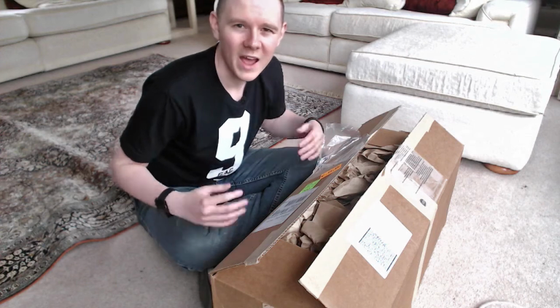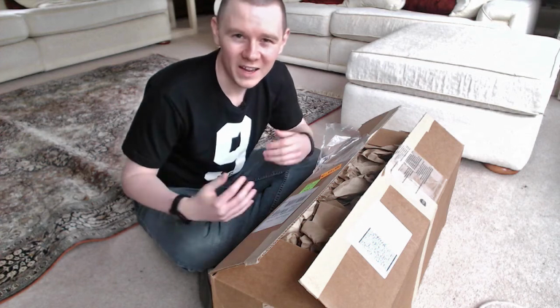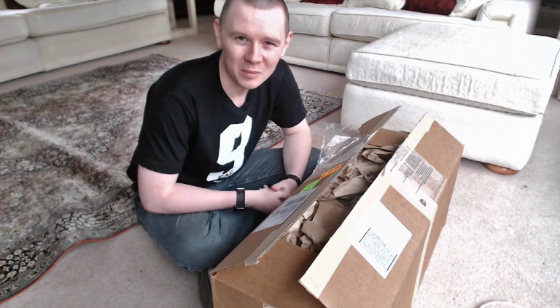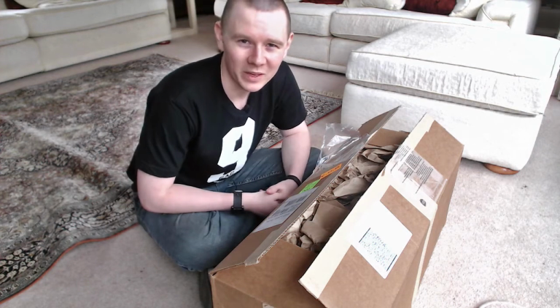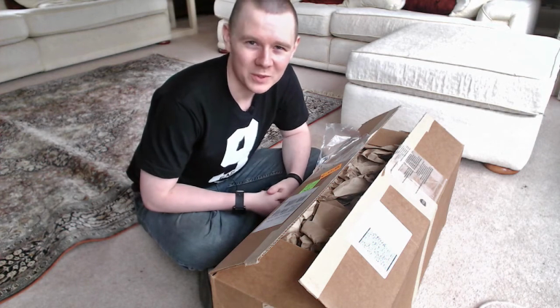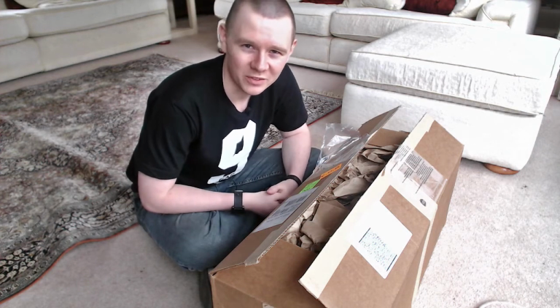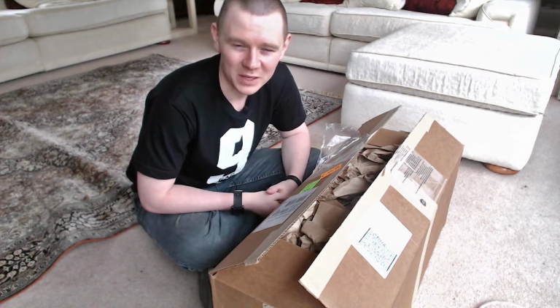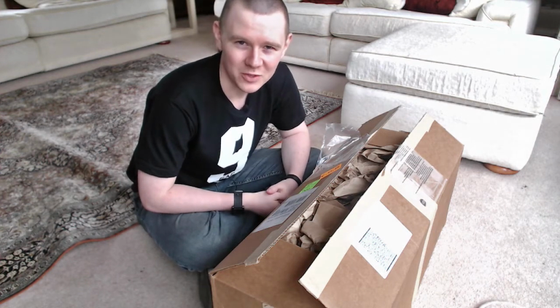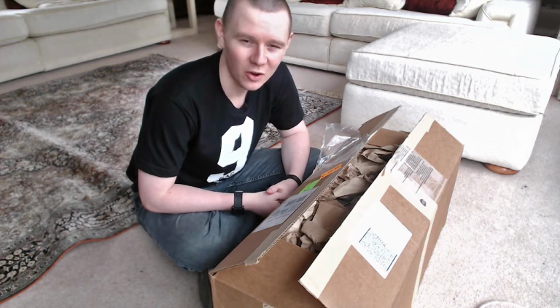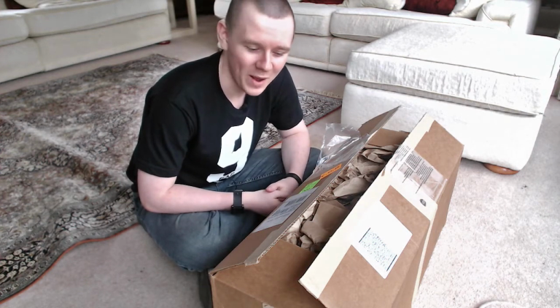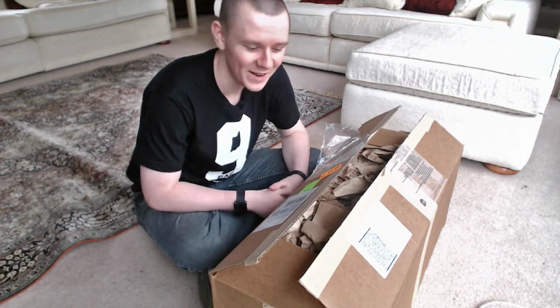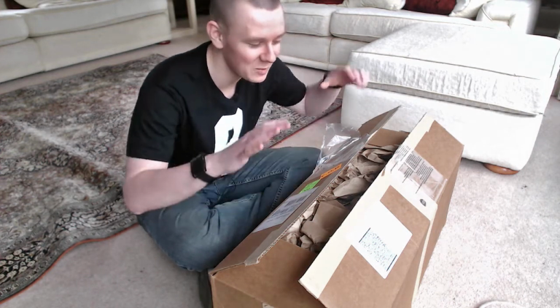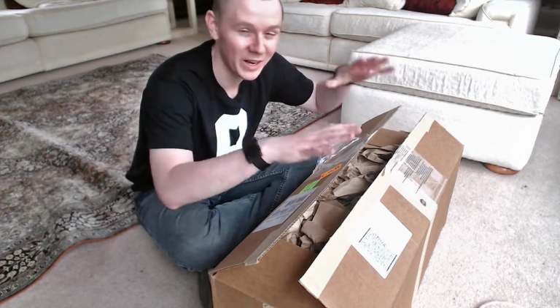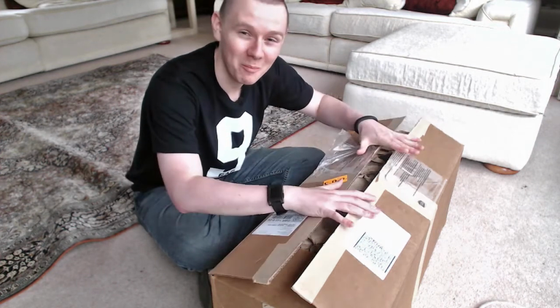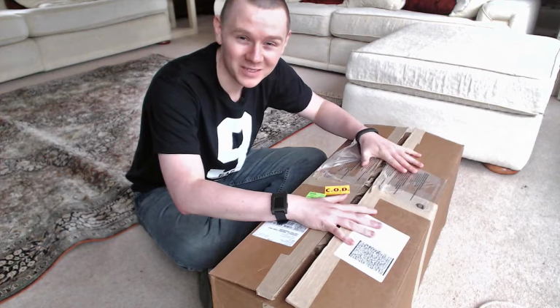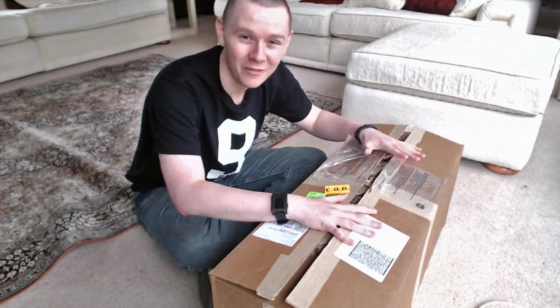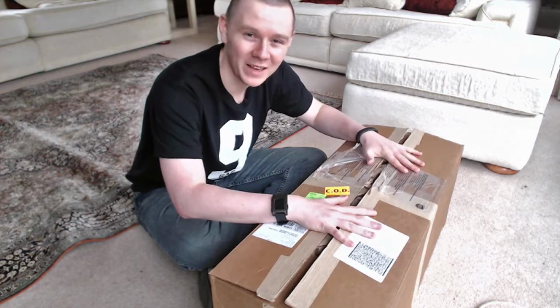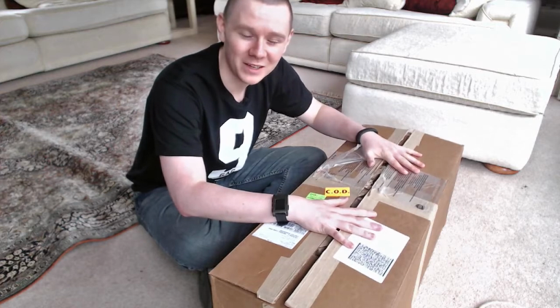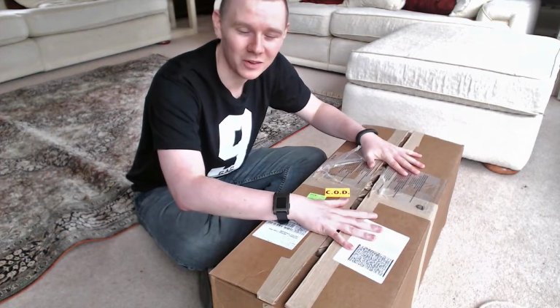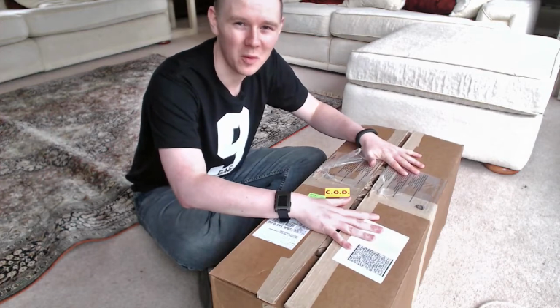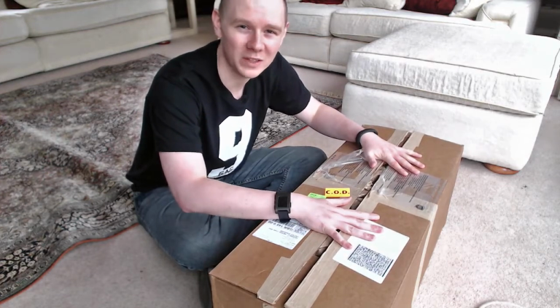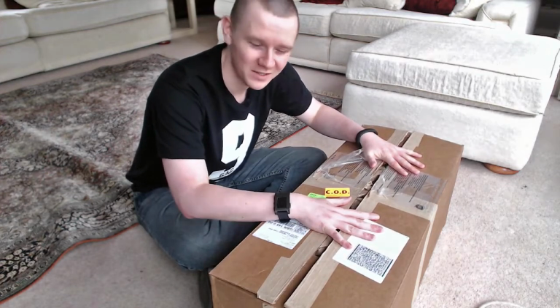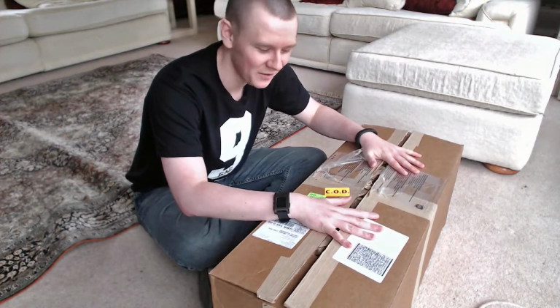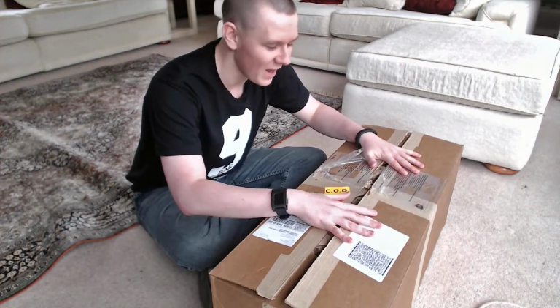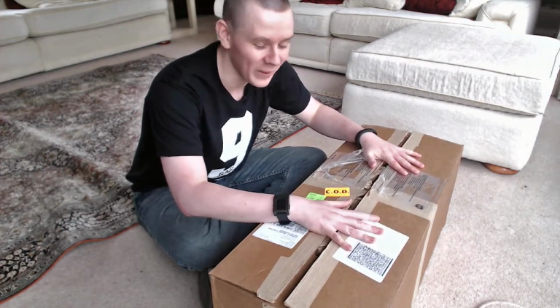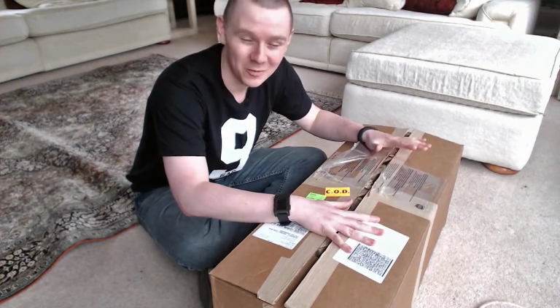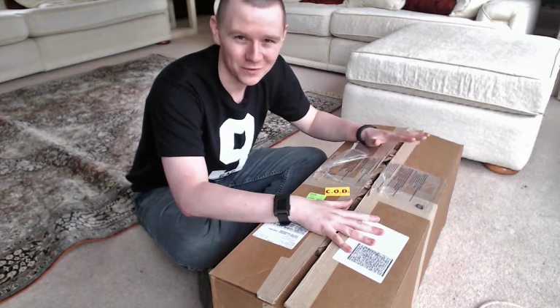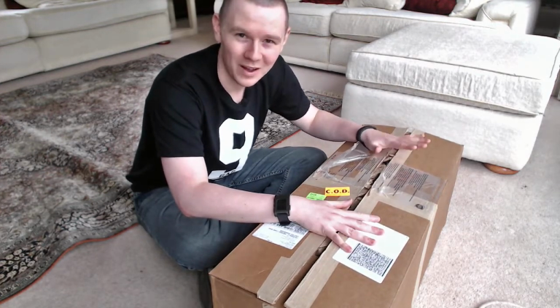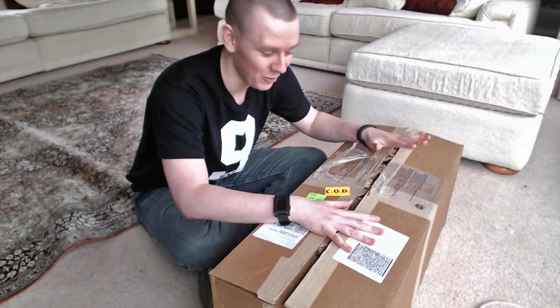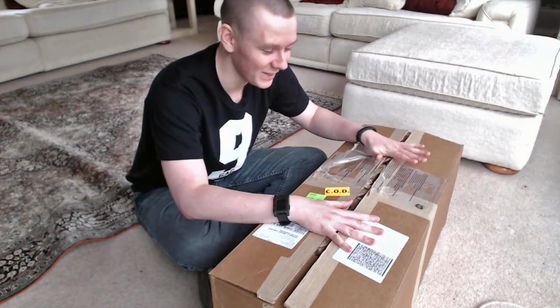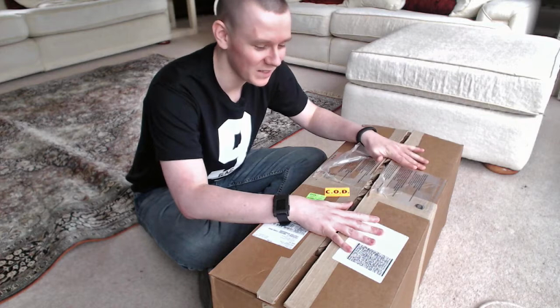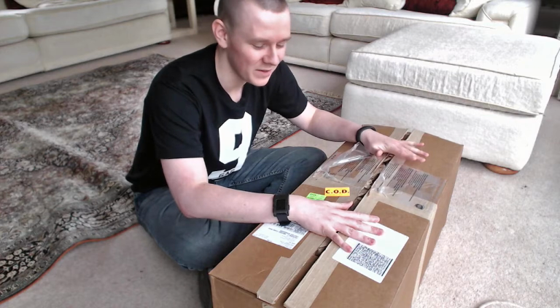Hey guys, Craig McCormick here from DestructivePixels.com and today I am doing an unboxing of a package I've got from Really Right Stuff. I've been waiting to open this for a while, I'm really really excited about this.